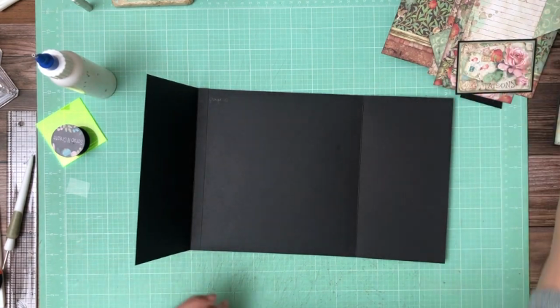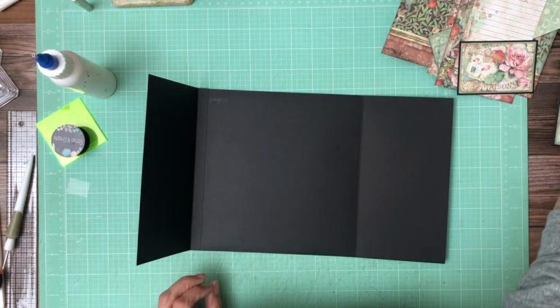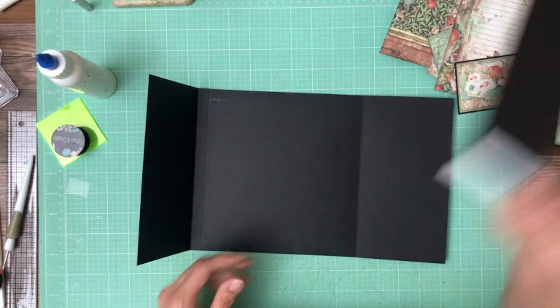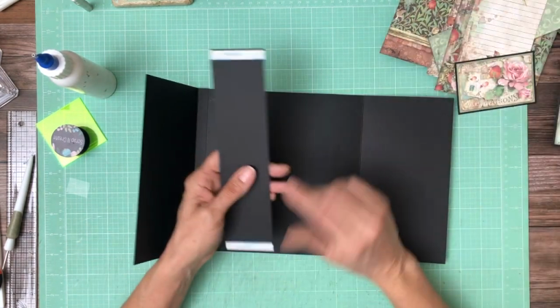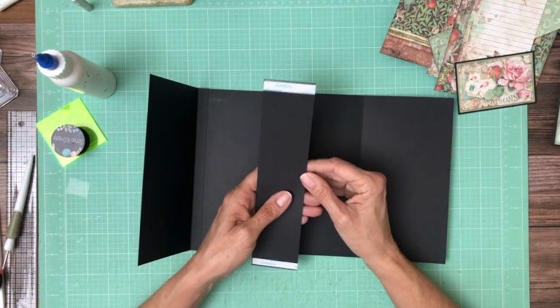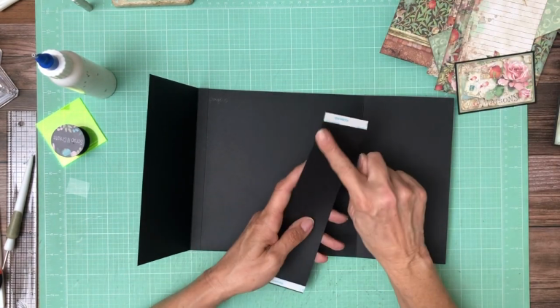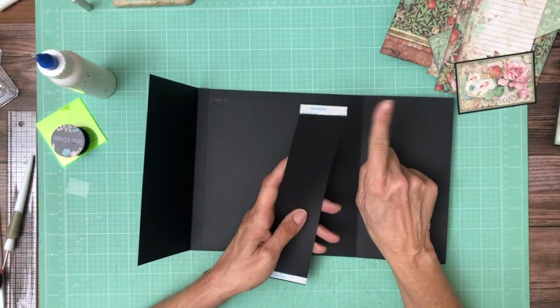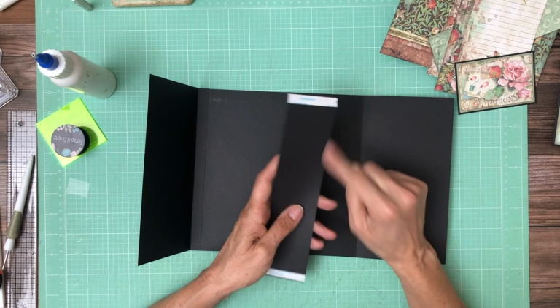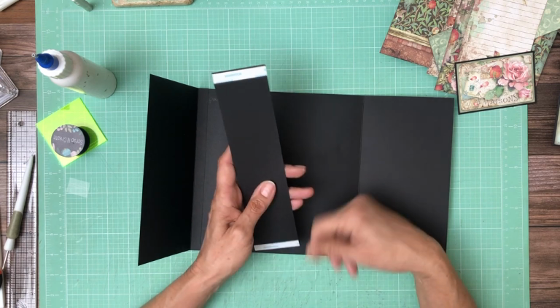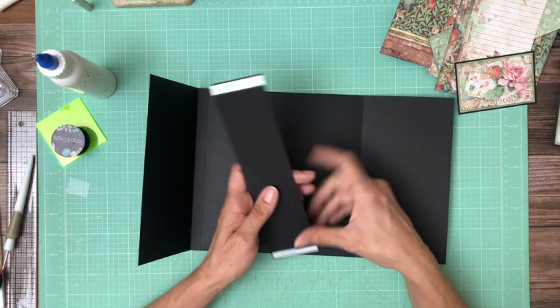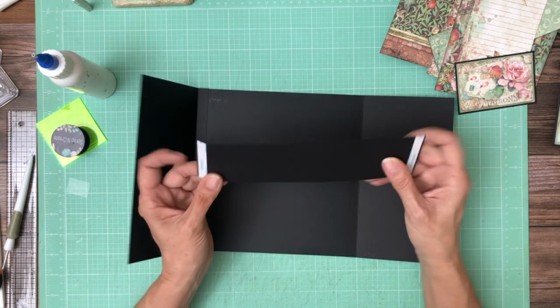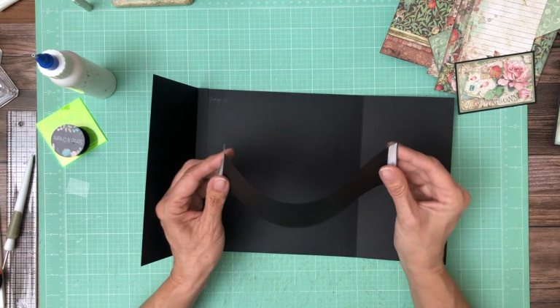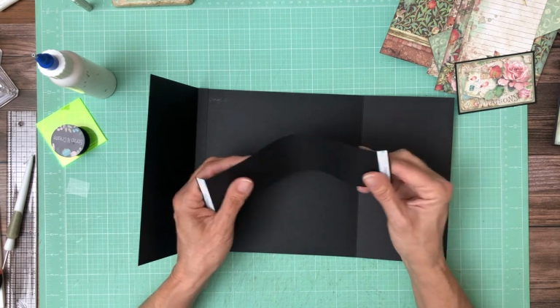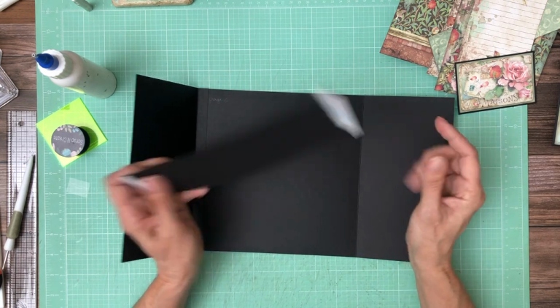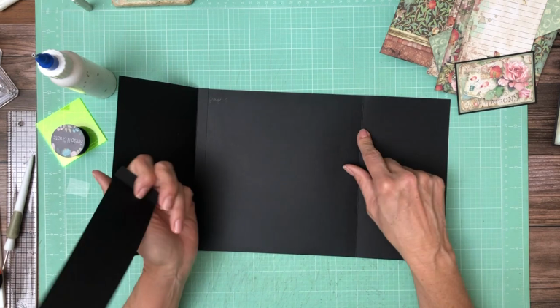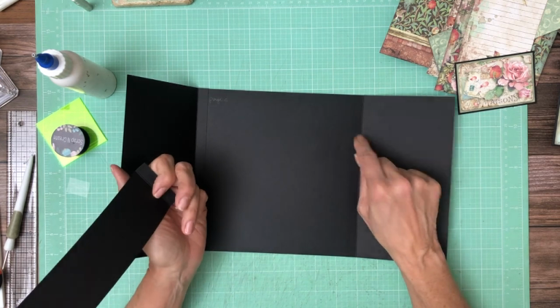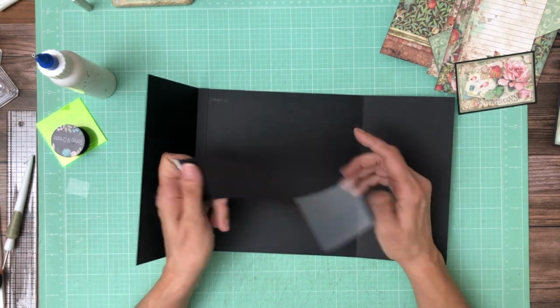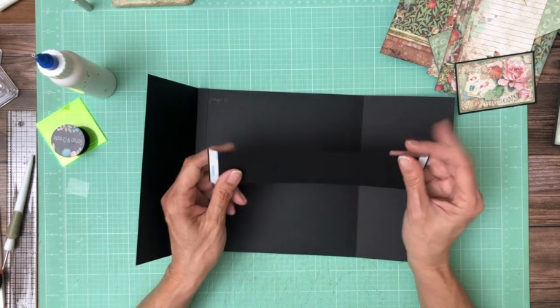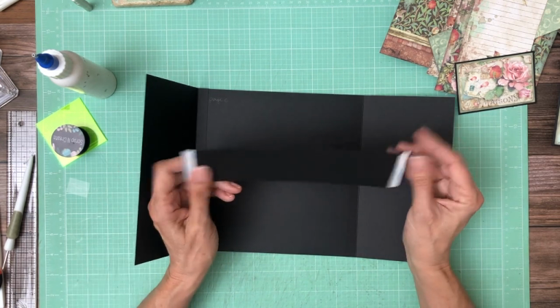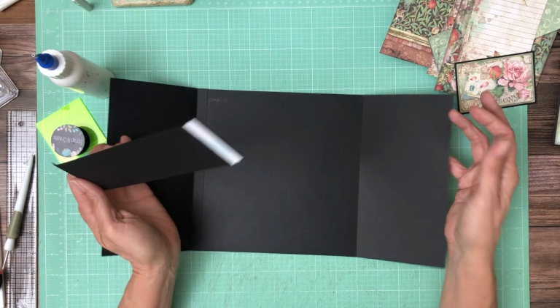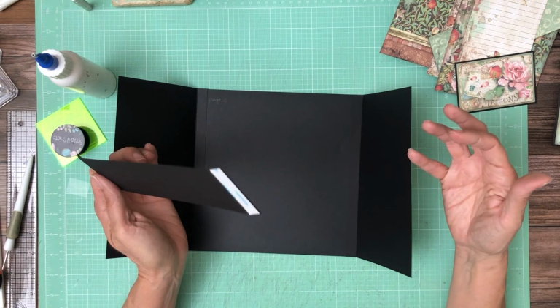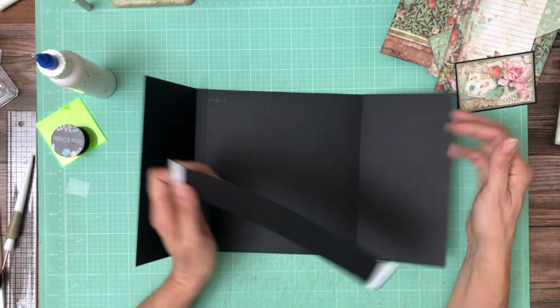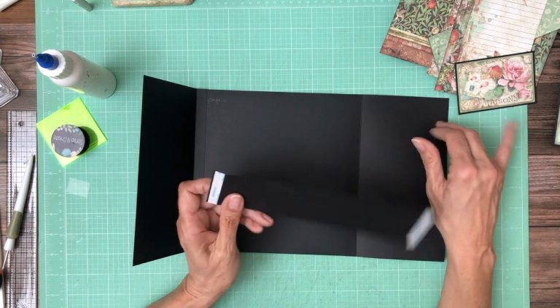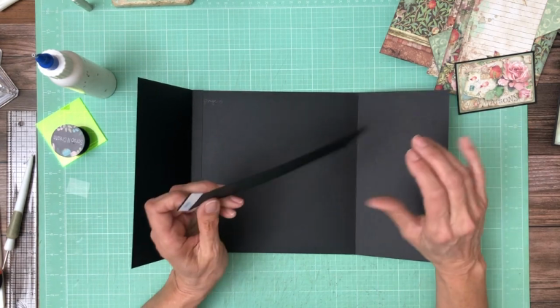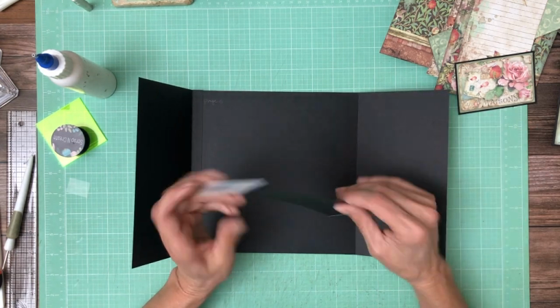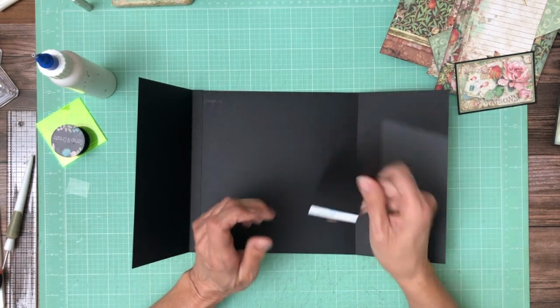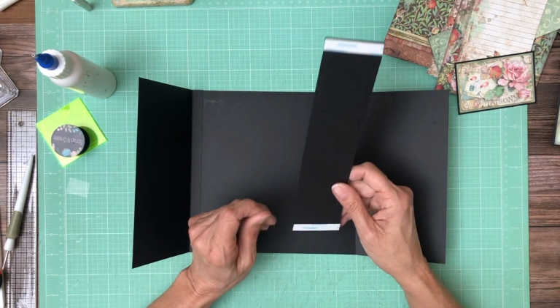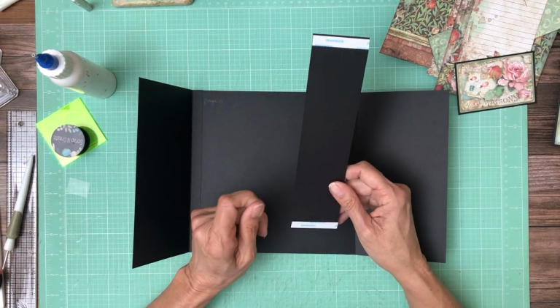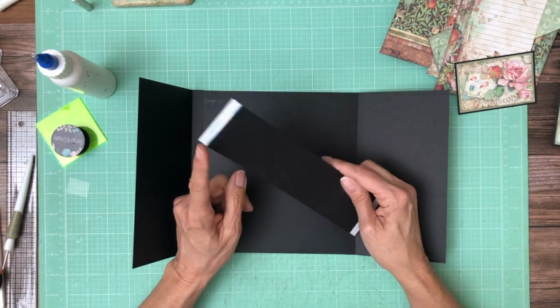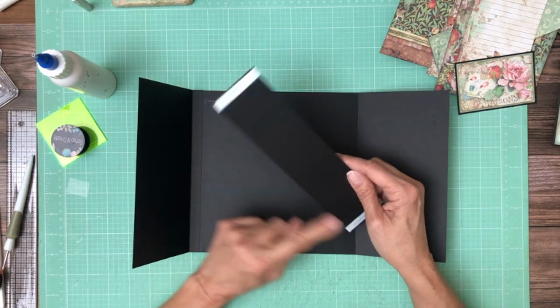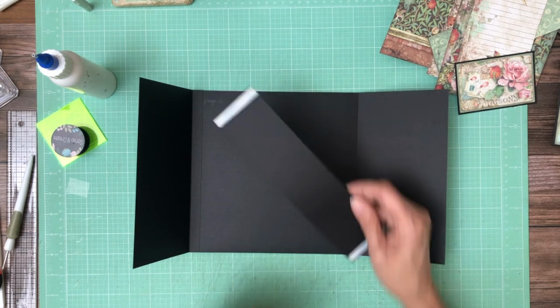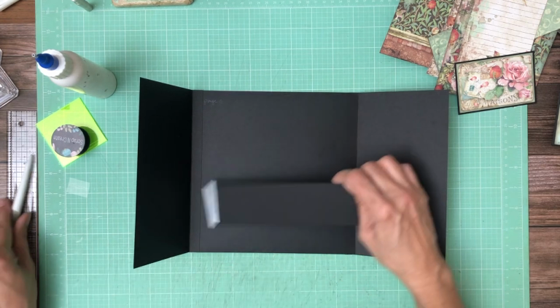The next thing we're gonna install is a belly band and it's two inches by nine inches, and you're gonna score a half inch. I forgot to say that you're scoring a half inch on those two on the four and five-eighth inch side. This is two by nine — you're gonna score half inch and eight and a half.